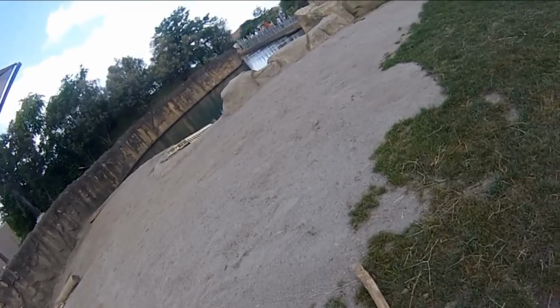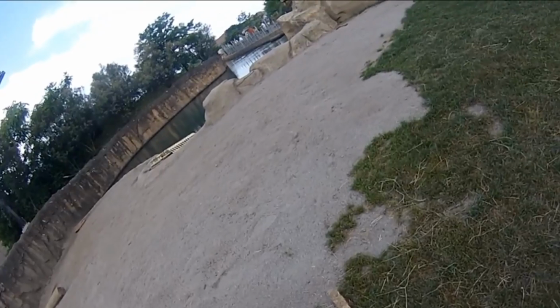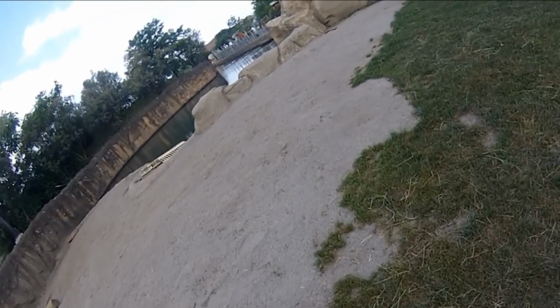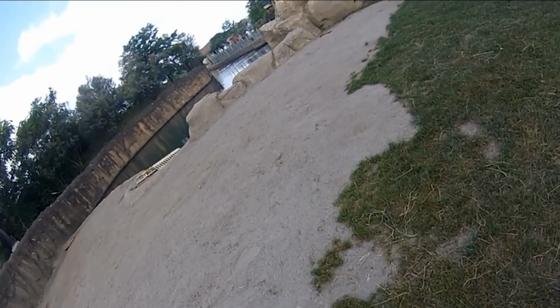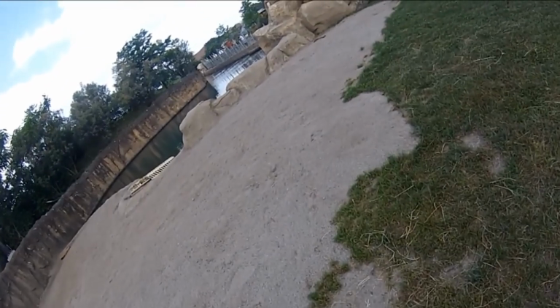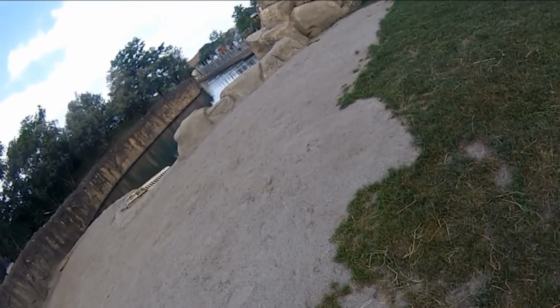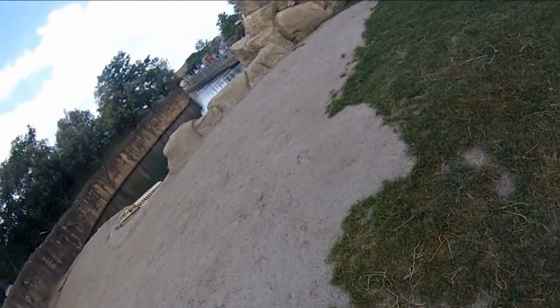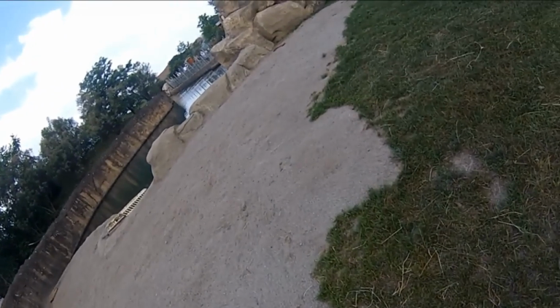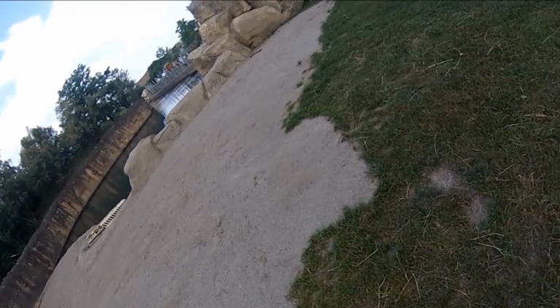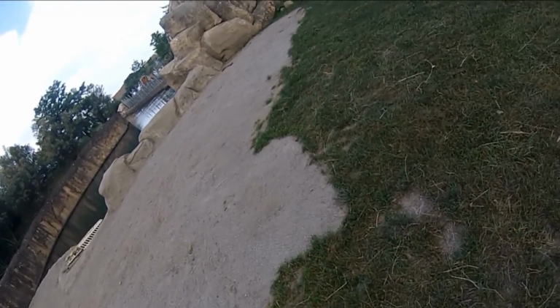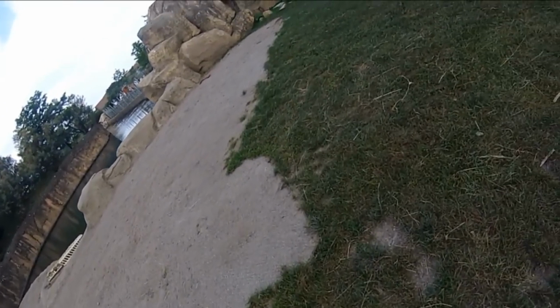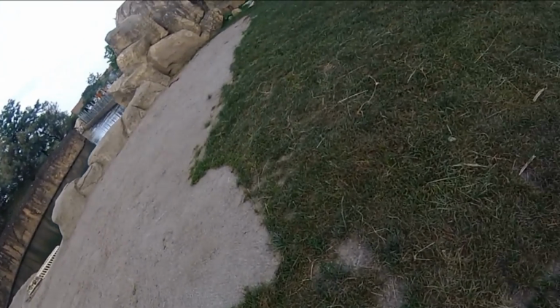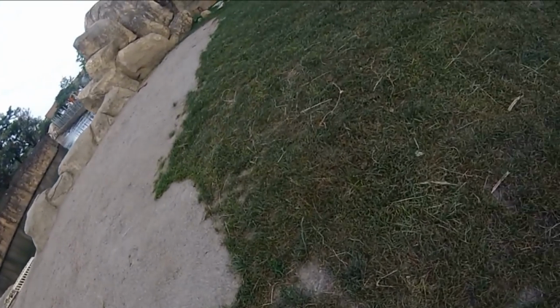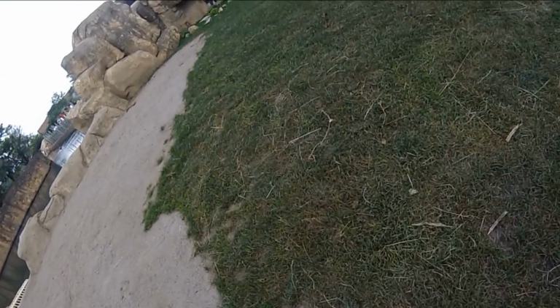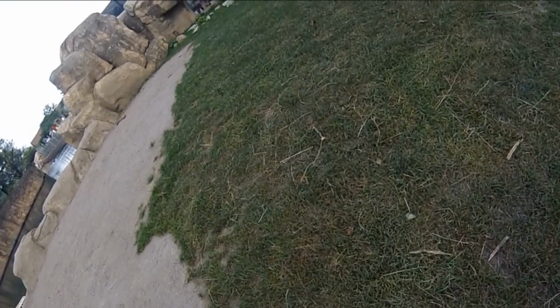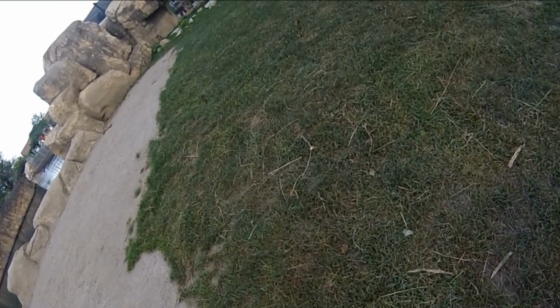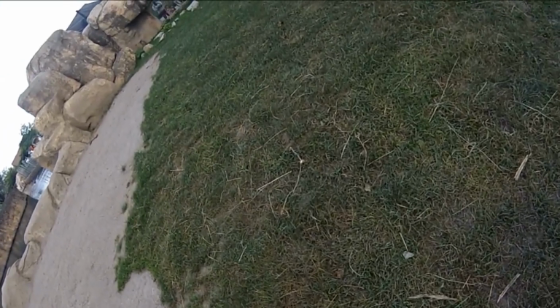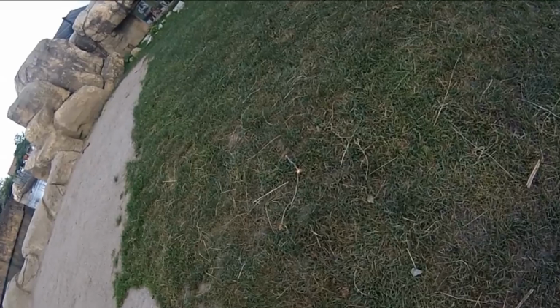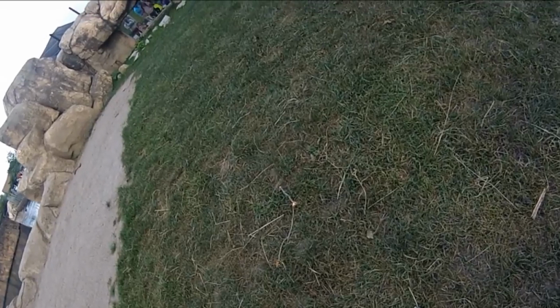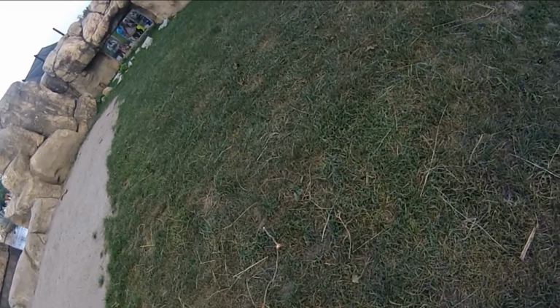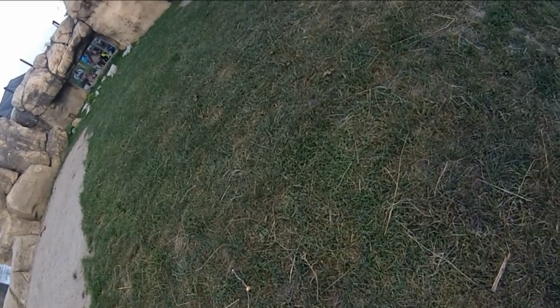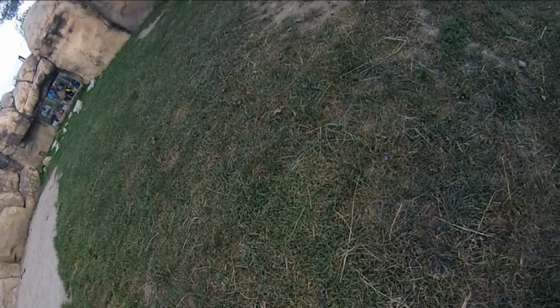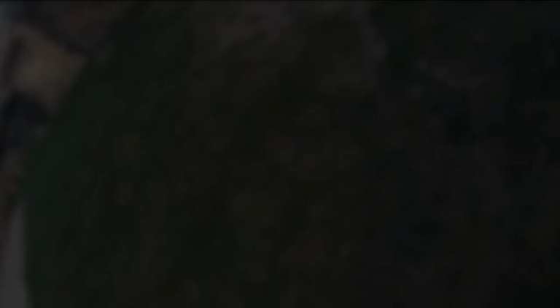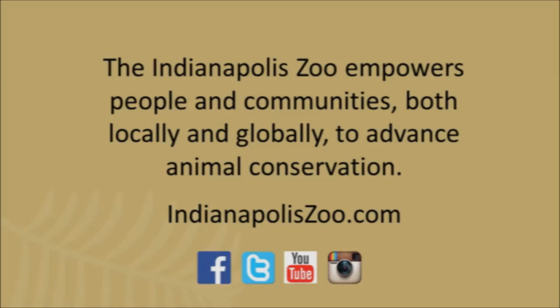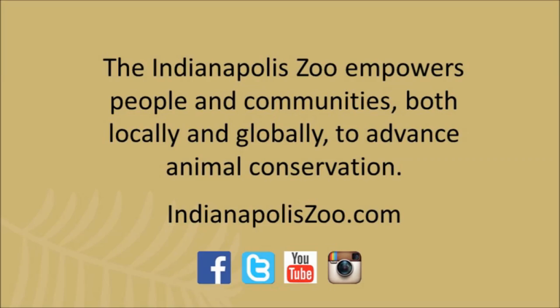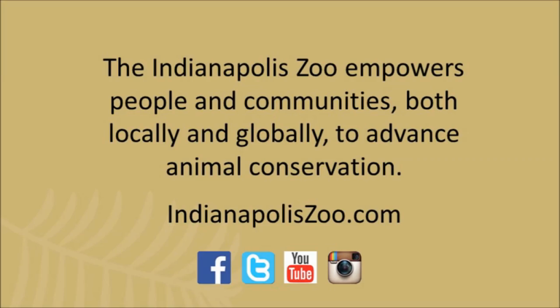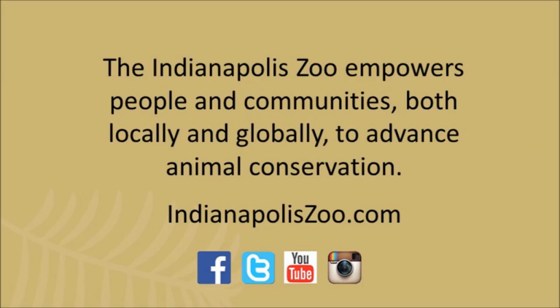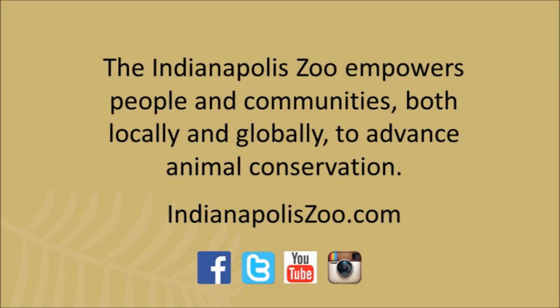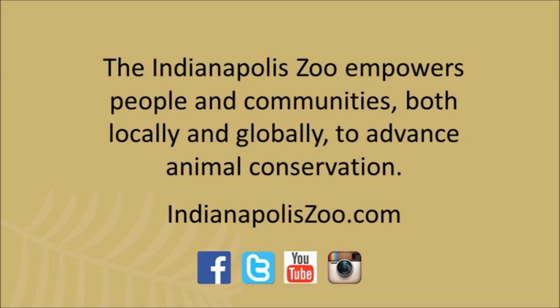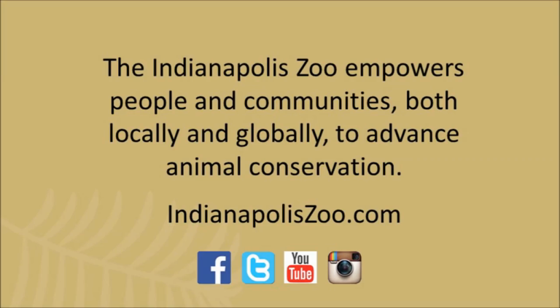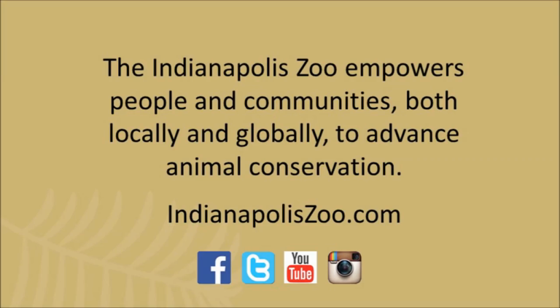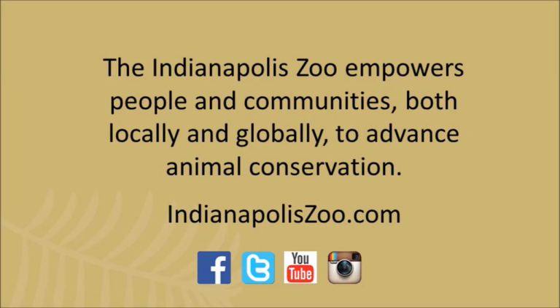To learn more about the Indianapolis Zoo's animal conservation efforts and 96 Elephants, visit indianapoliszoo.com.